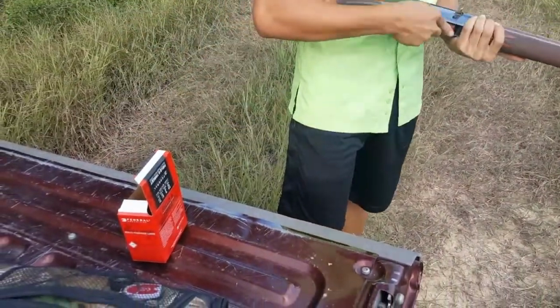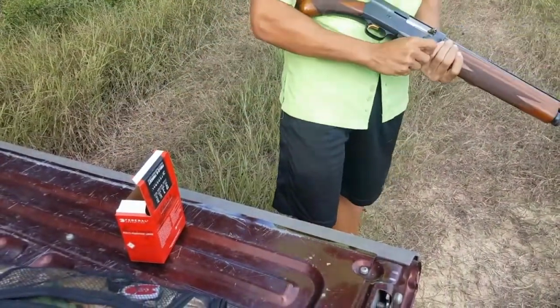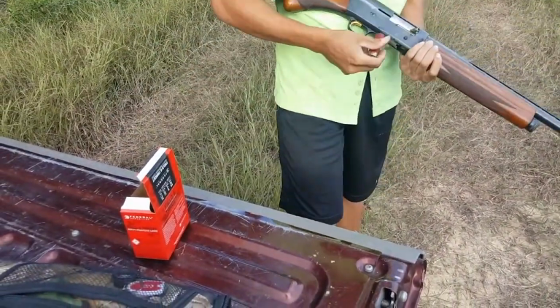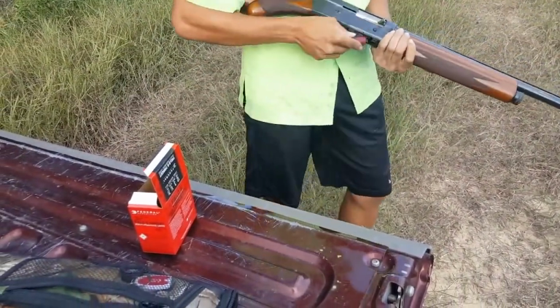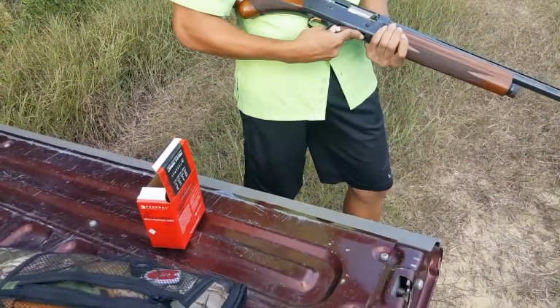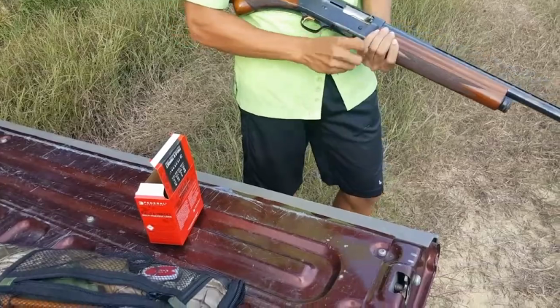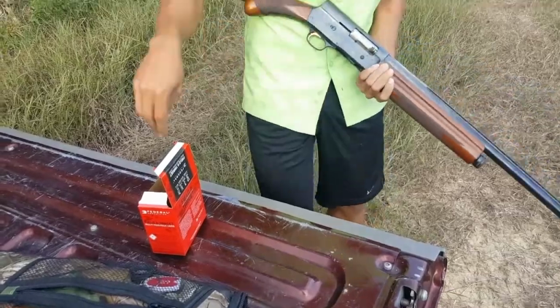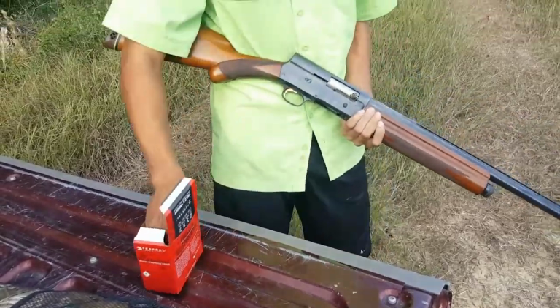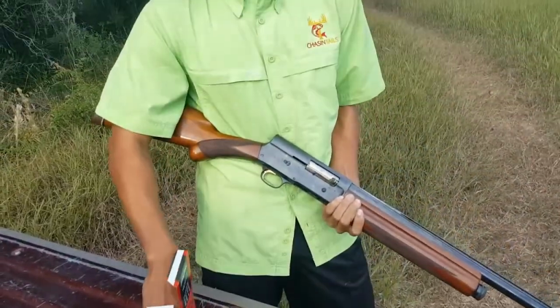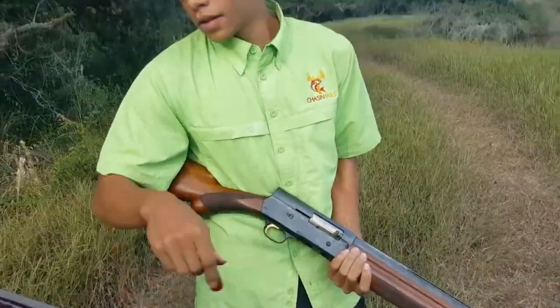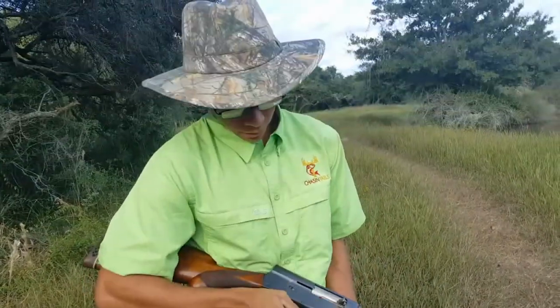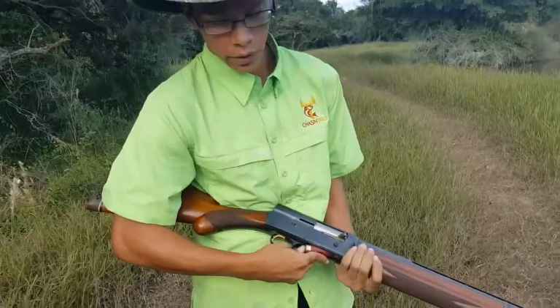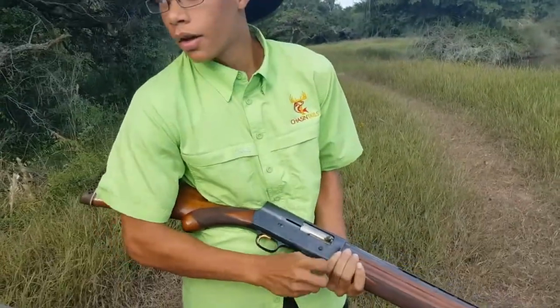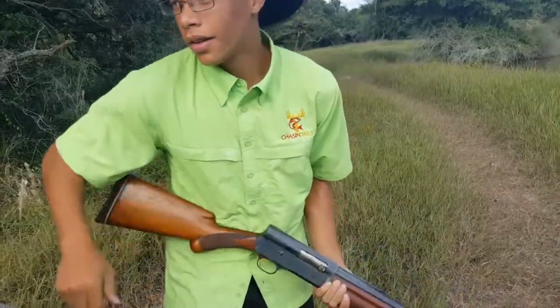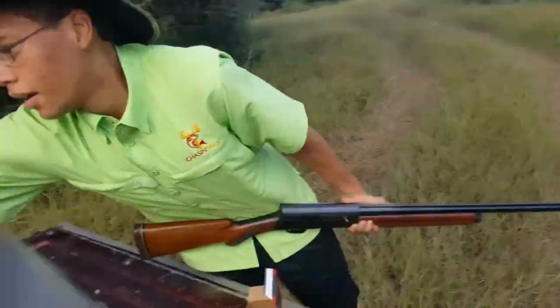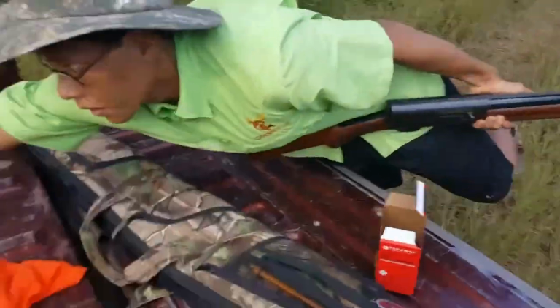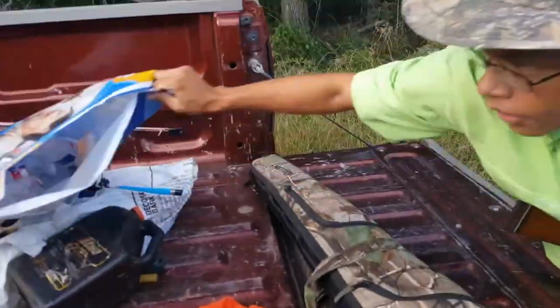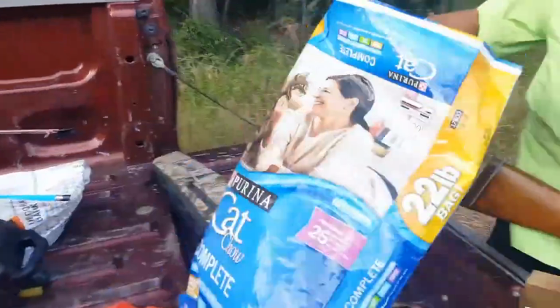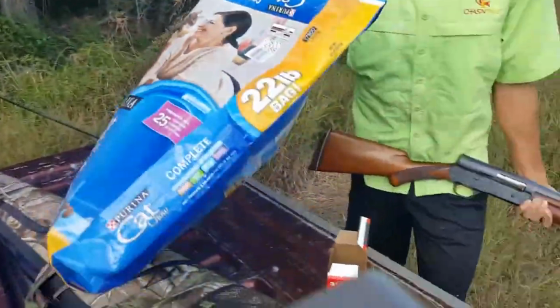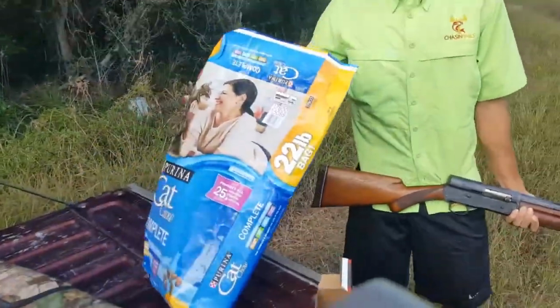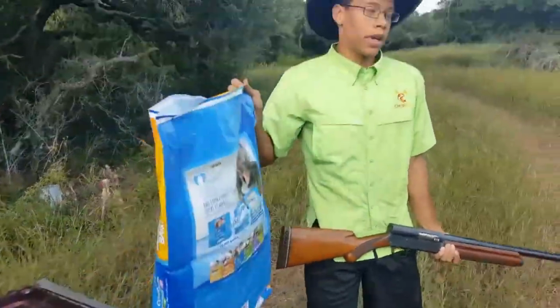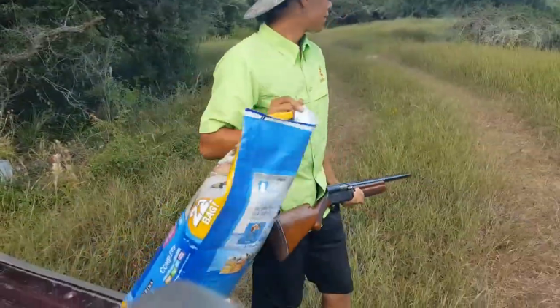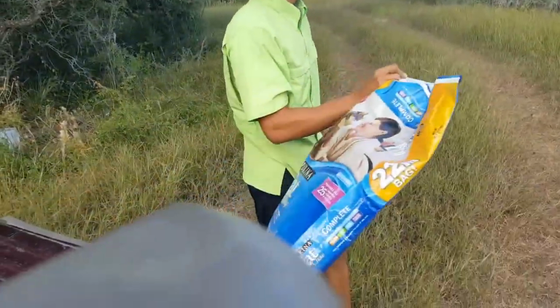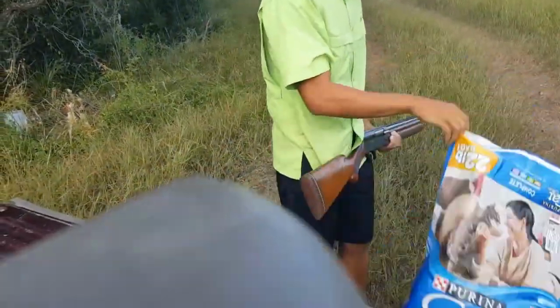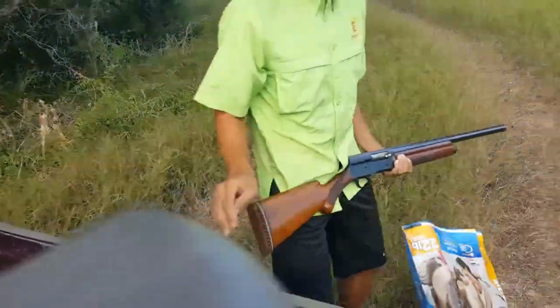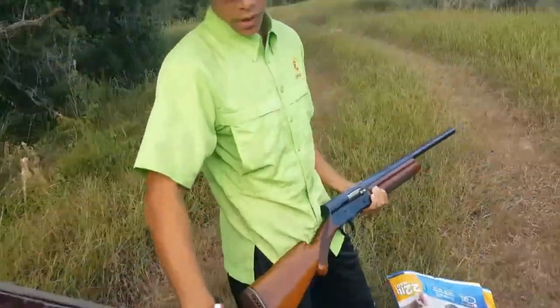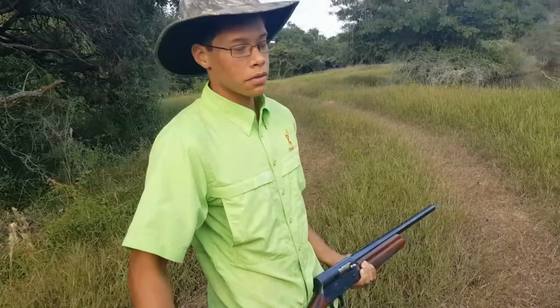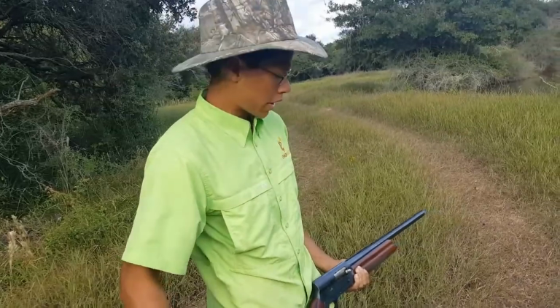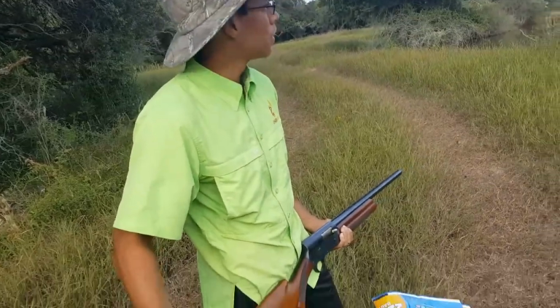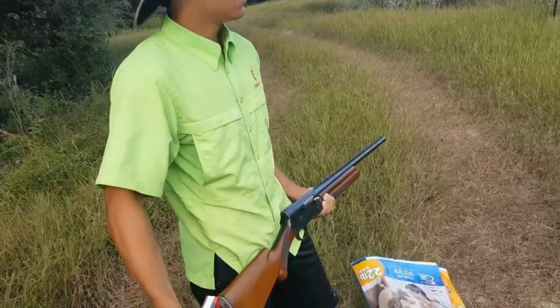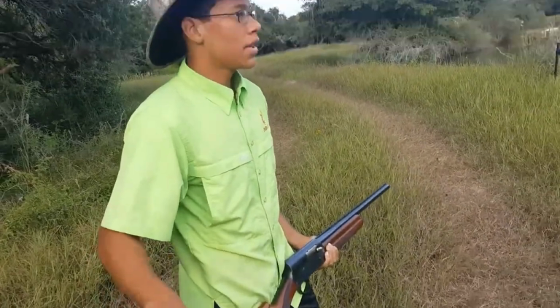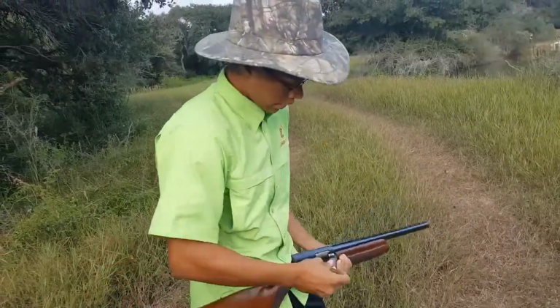I brought a bag of bottles just to shoot at. We're going to get to those right now — see how many we can get.